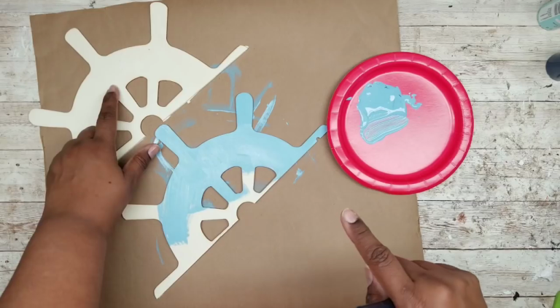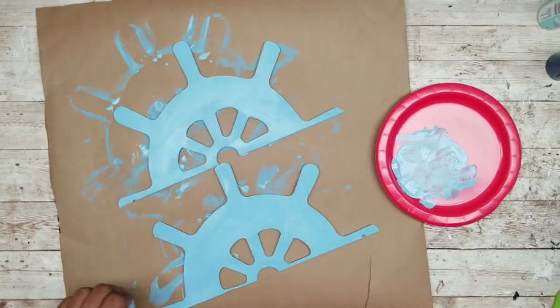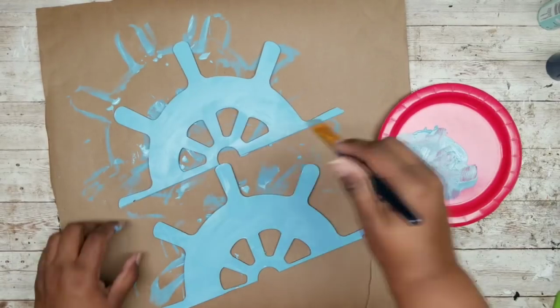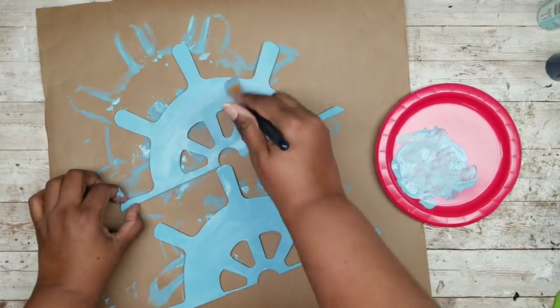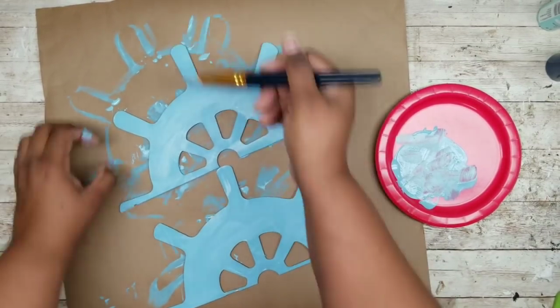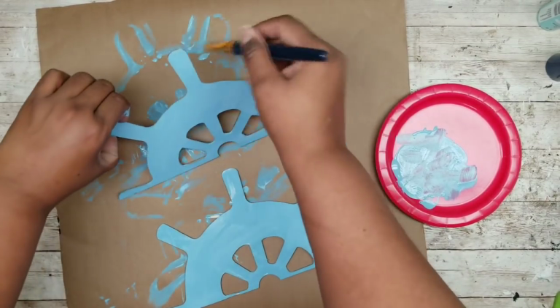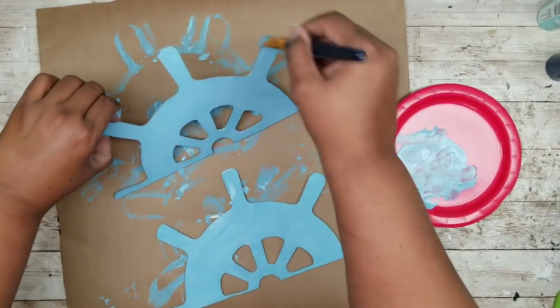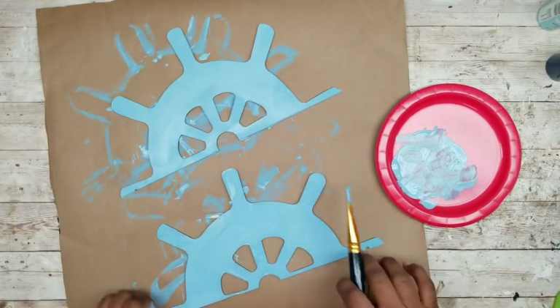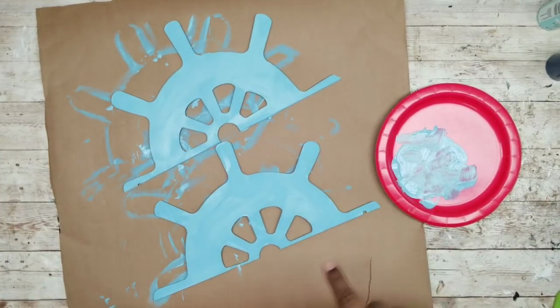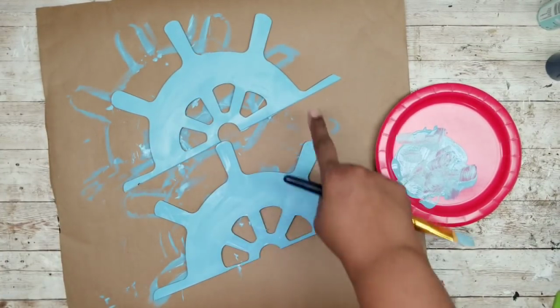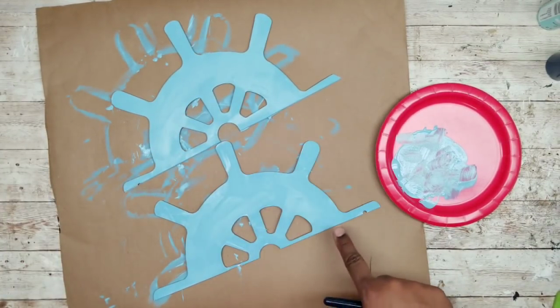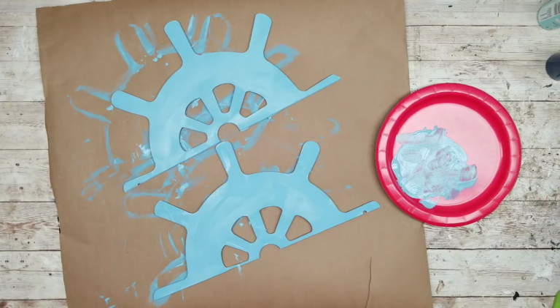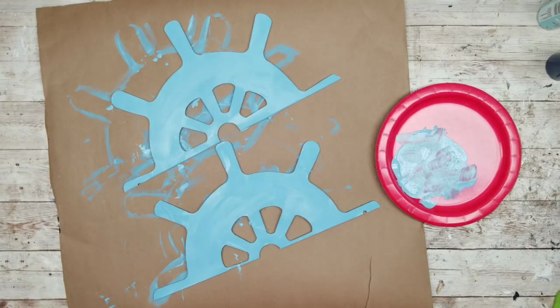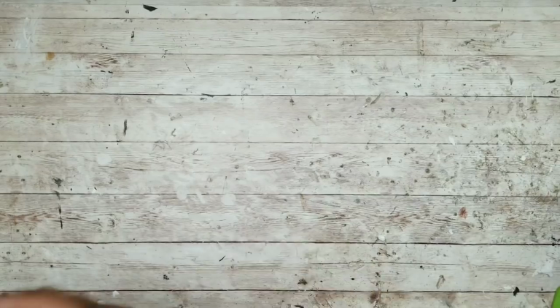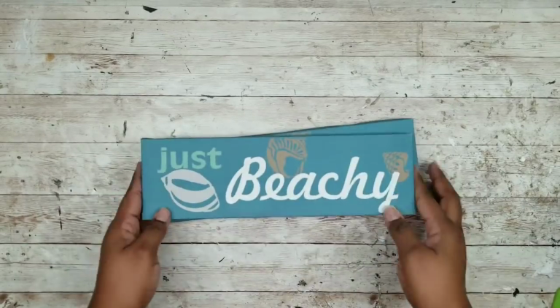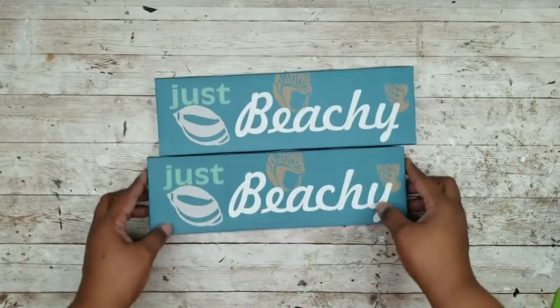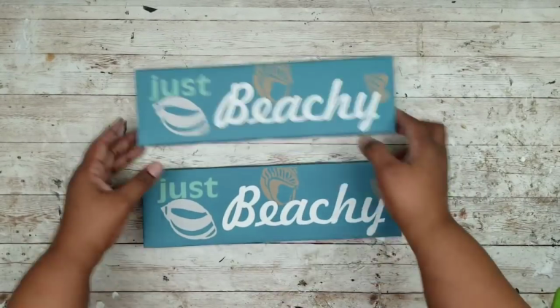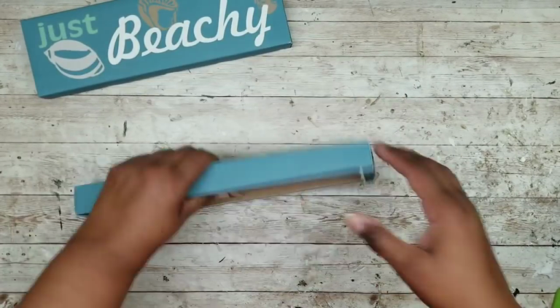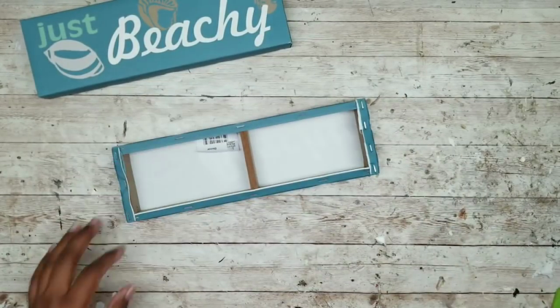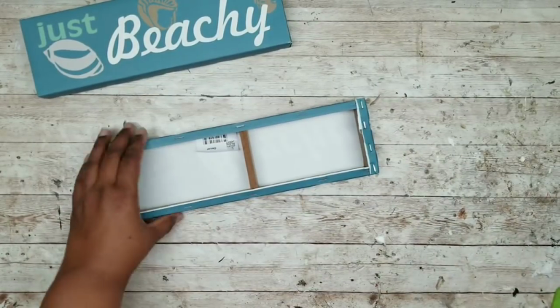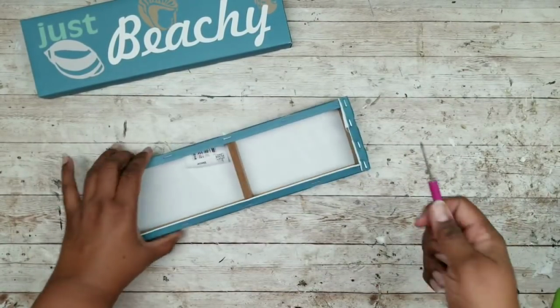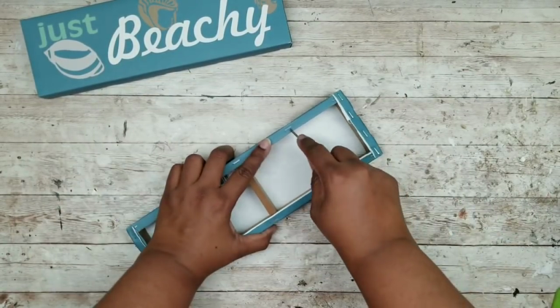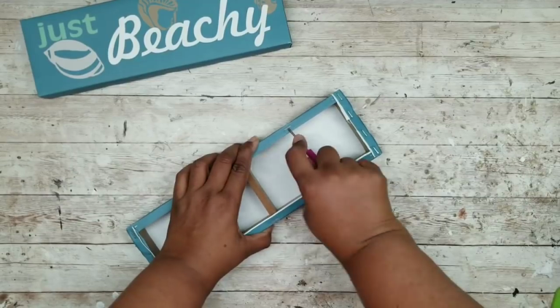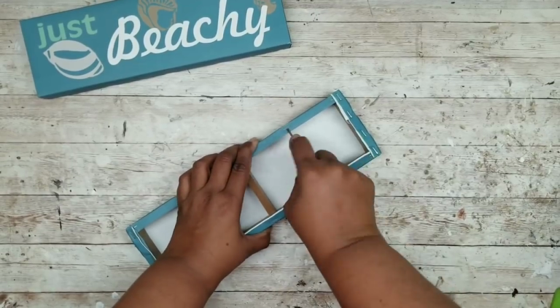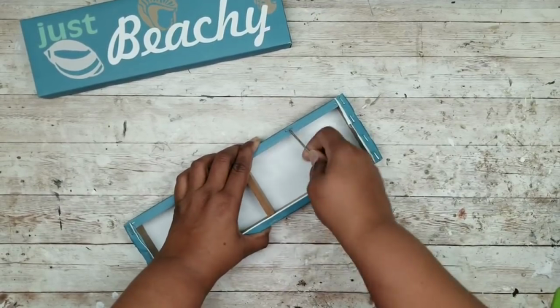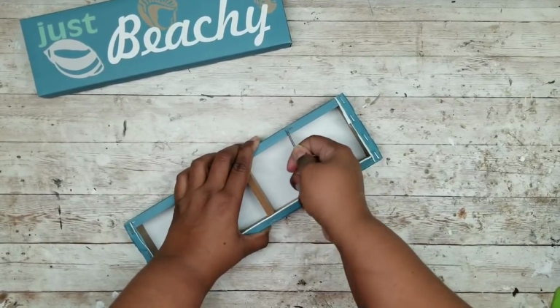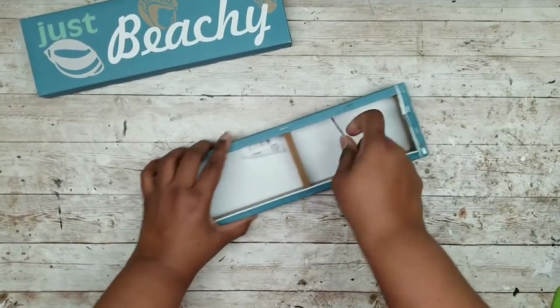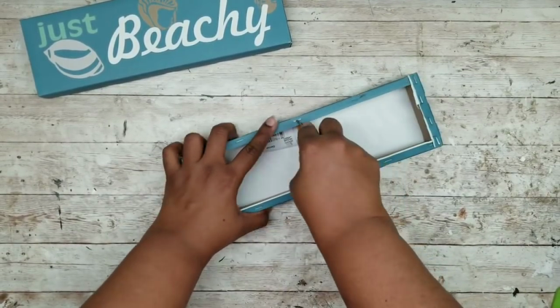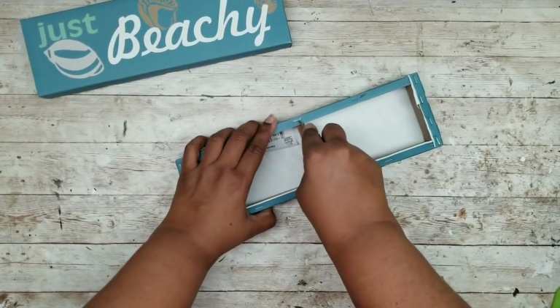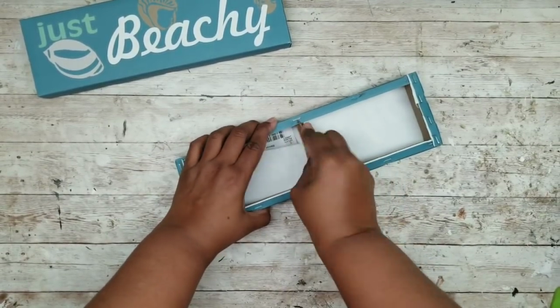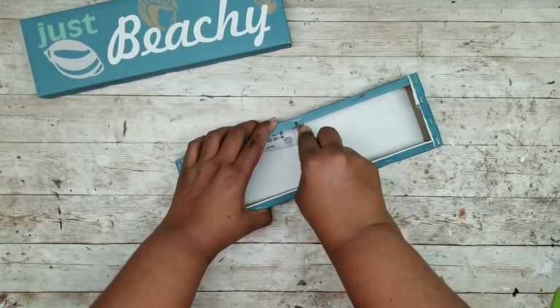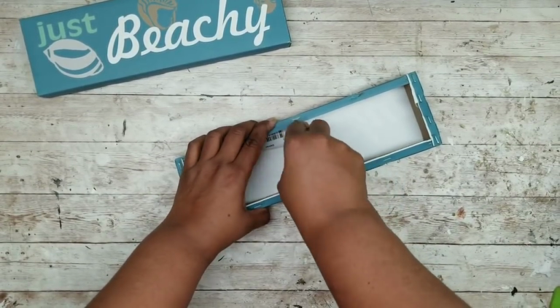Now that our nautical wheels are all painted I'm going to sit these to the side to completely dry. While those dry I'm going to grab my two signs and remove the canvas — I'm using a small jeweler's screwdriver to pop out those staples.